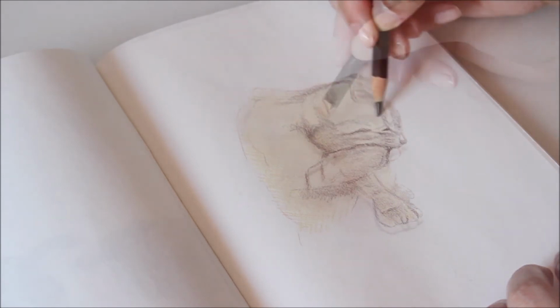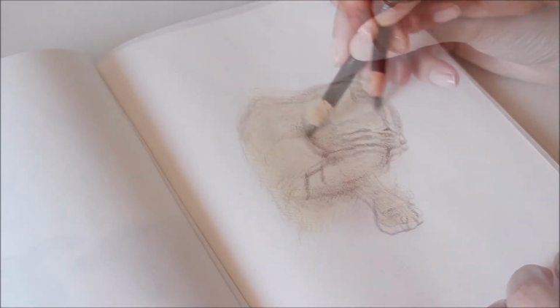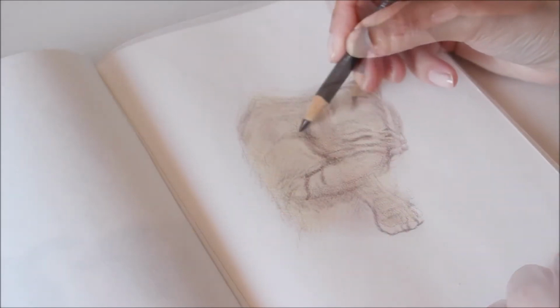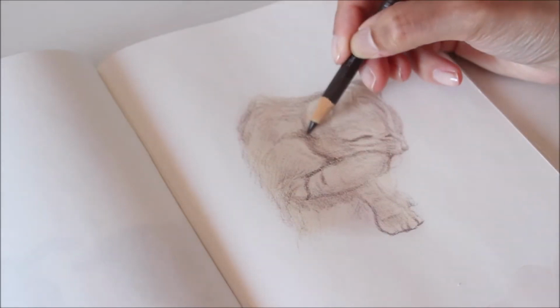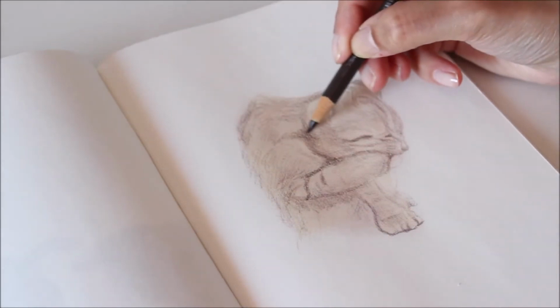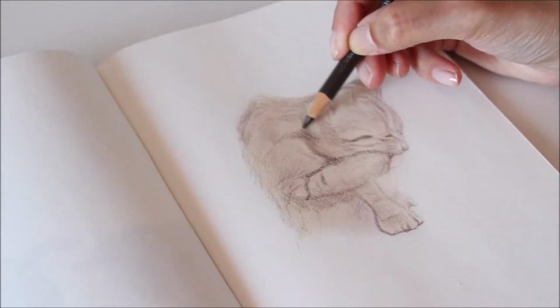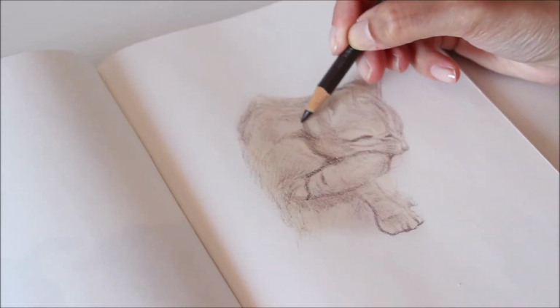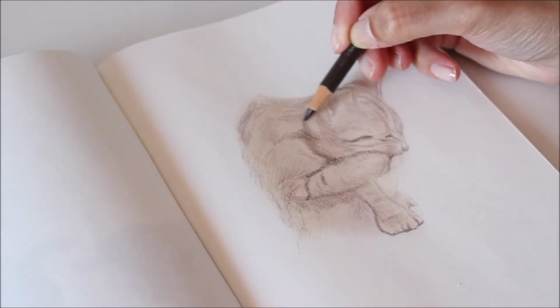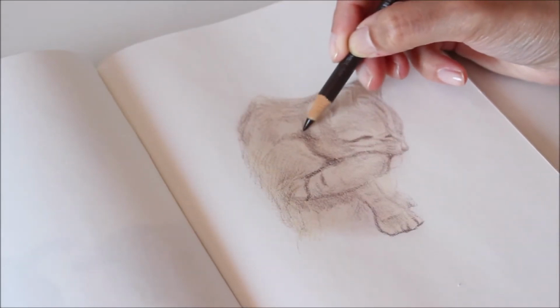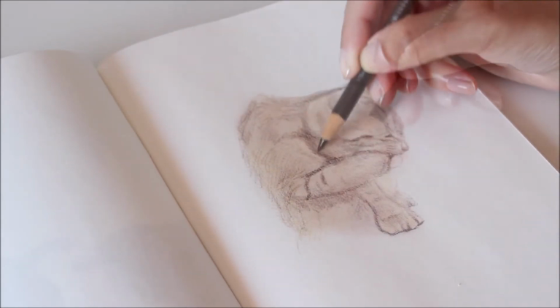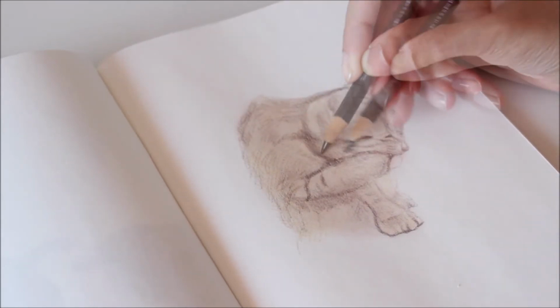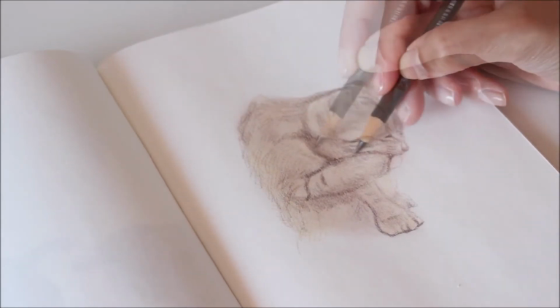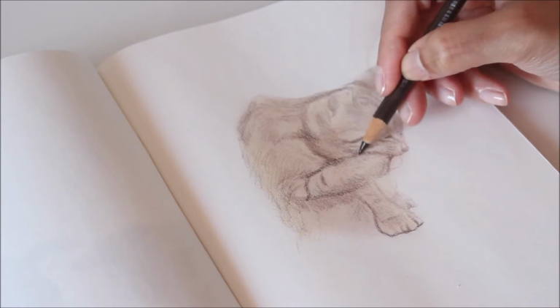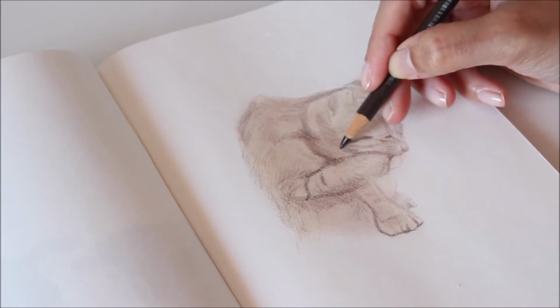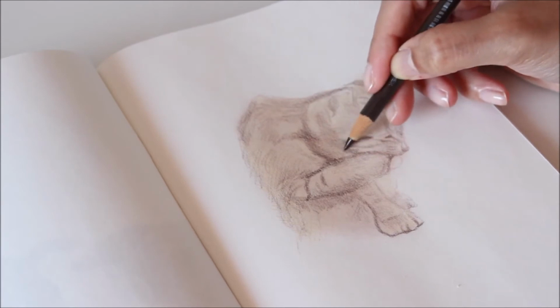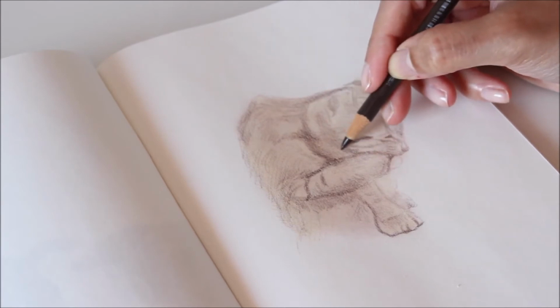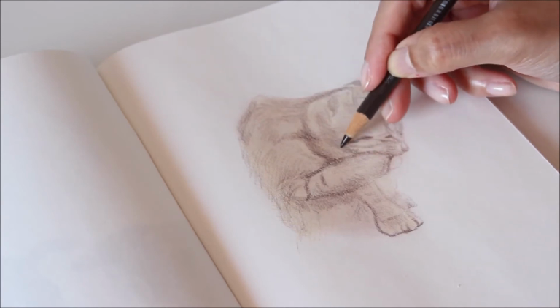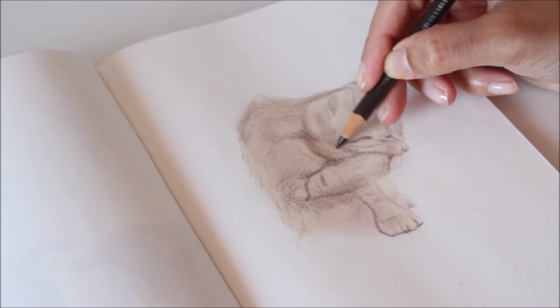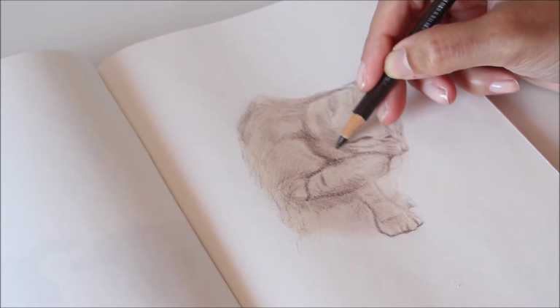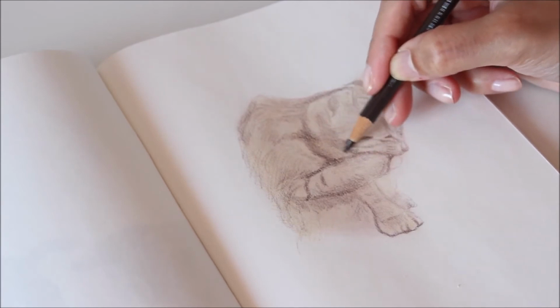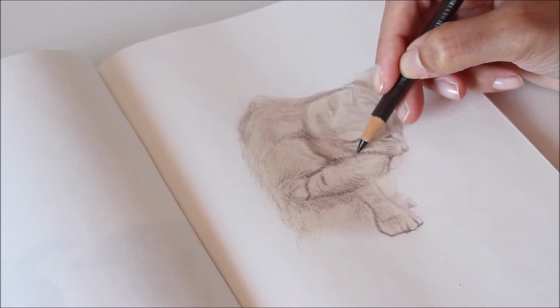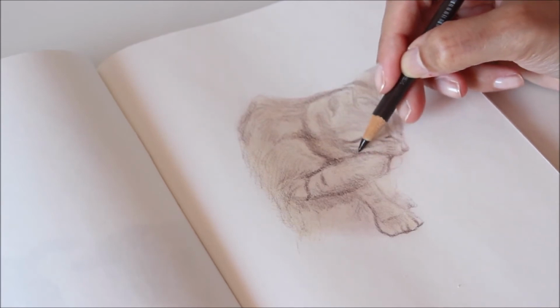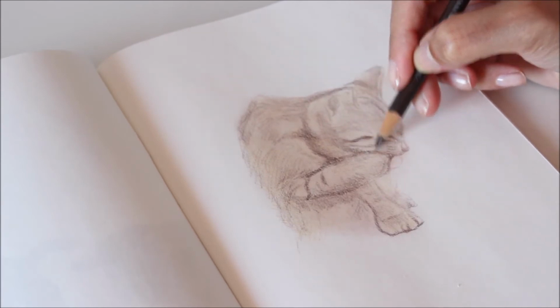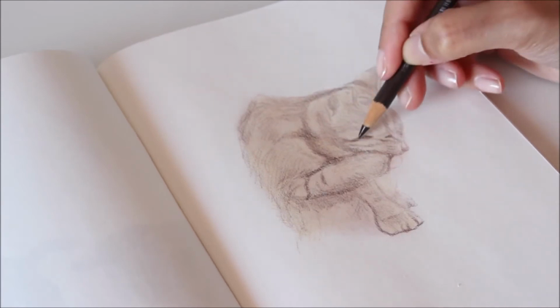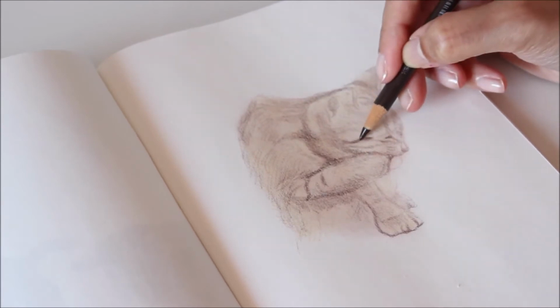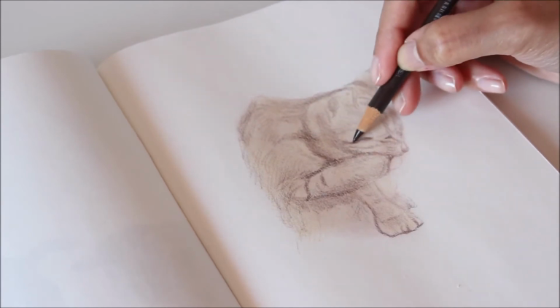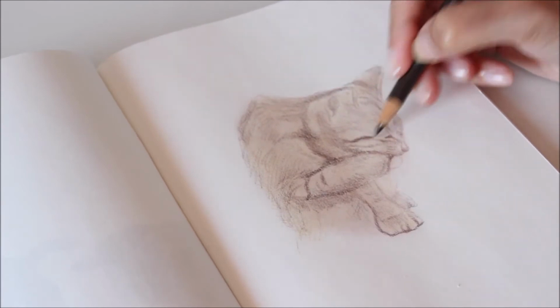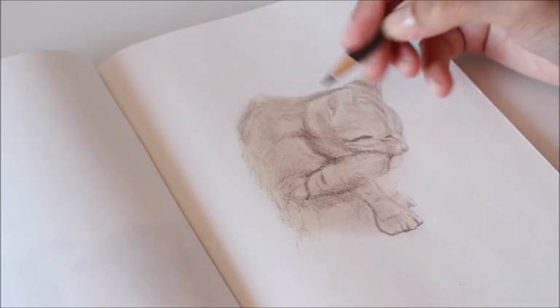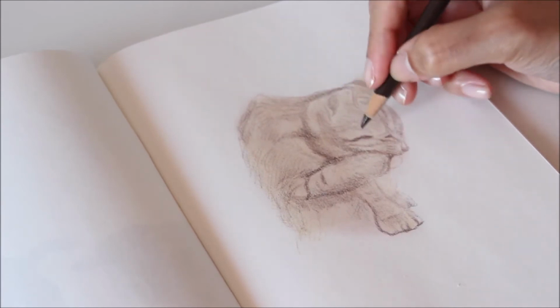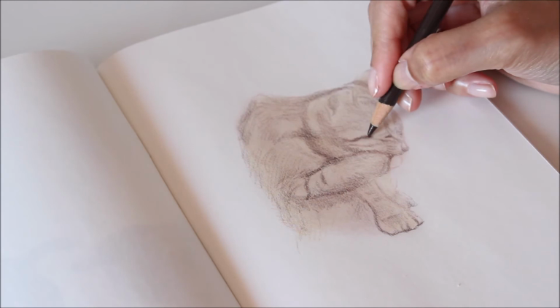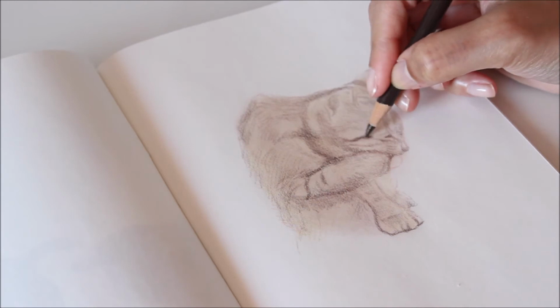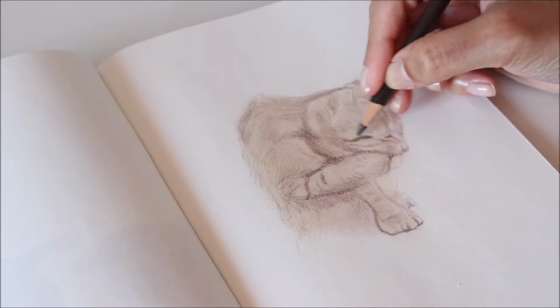Small circular motions with light pressure will give you a soft texture. For detail and definition, use a sharpened tip and add pressure to the strokes.